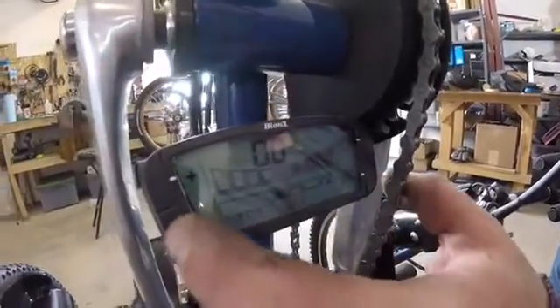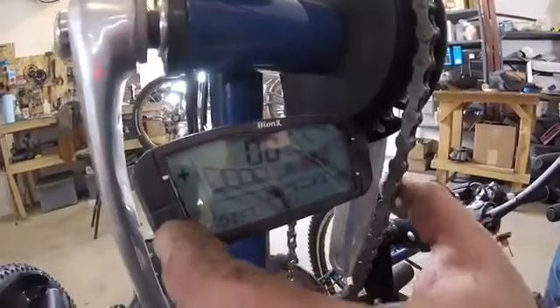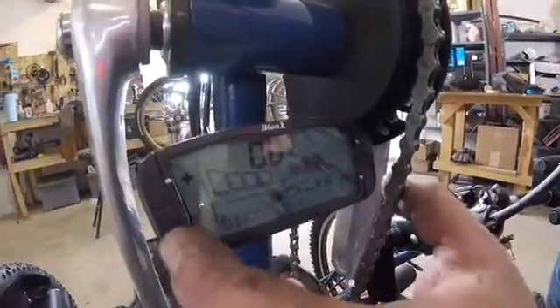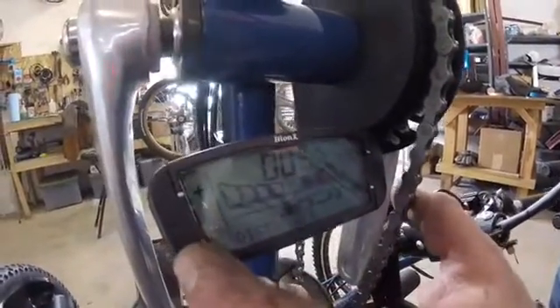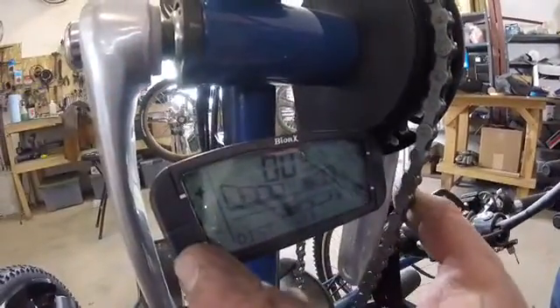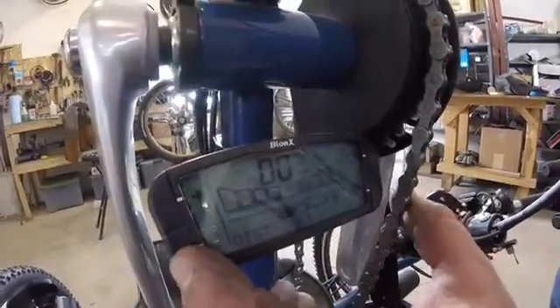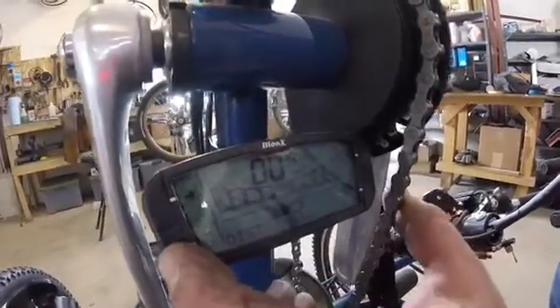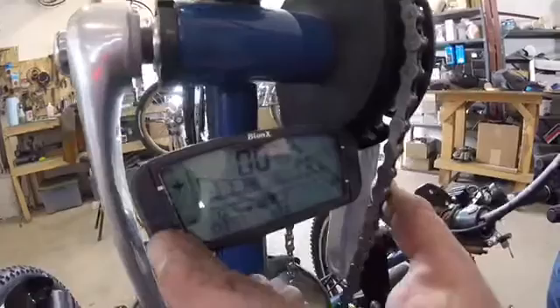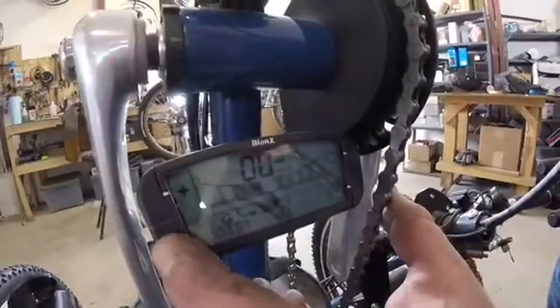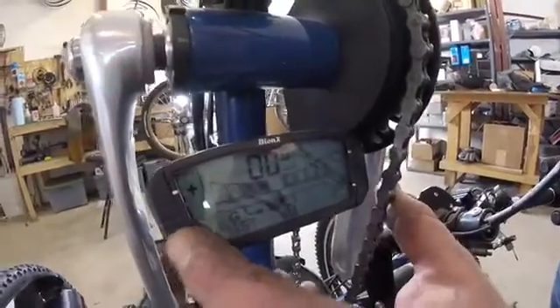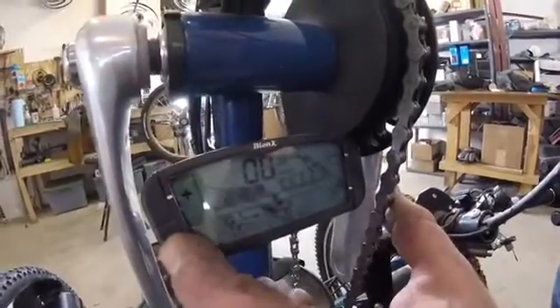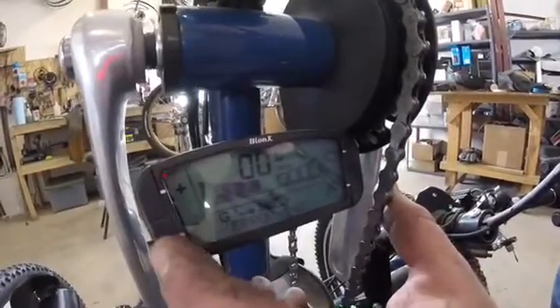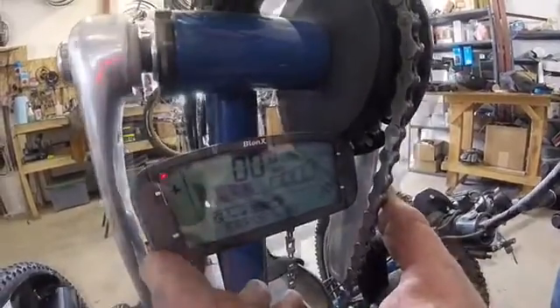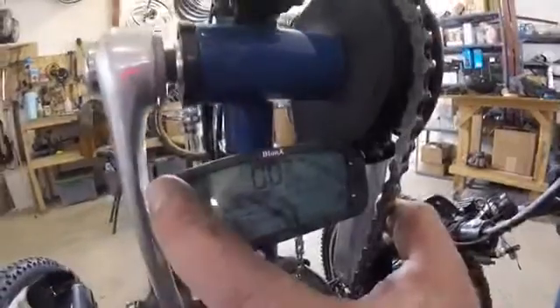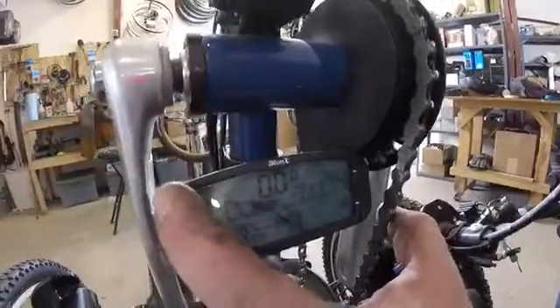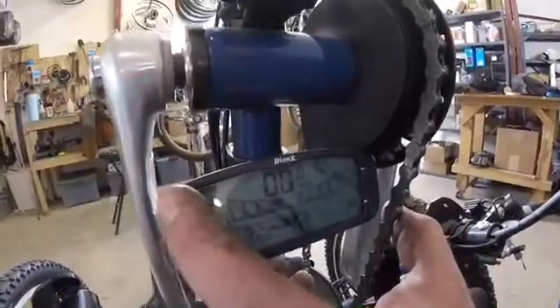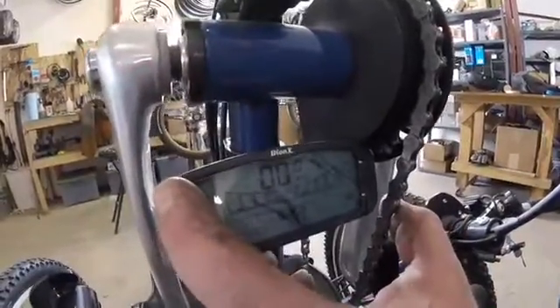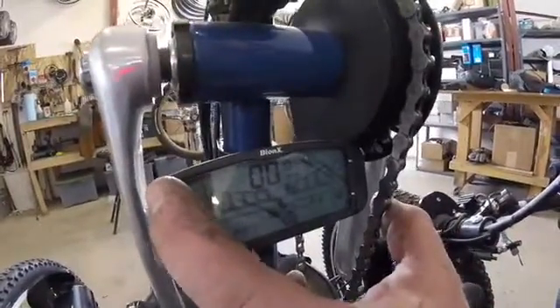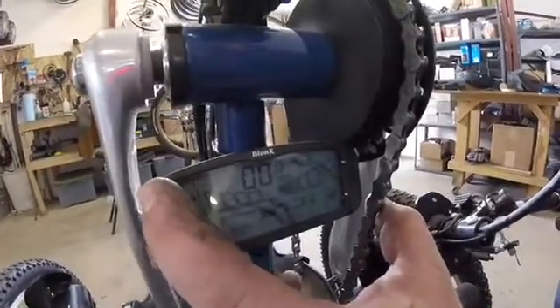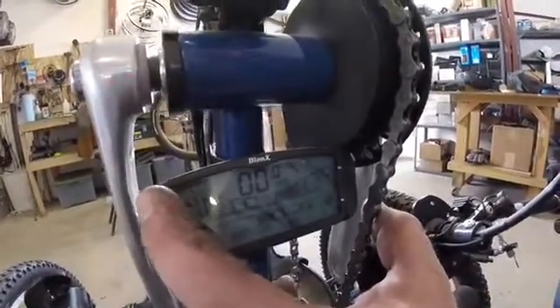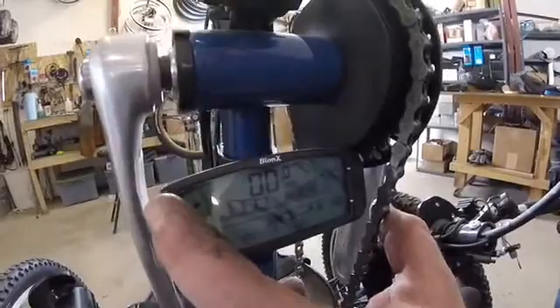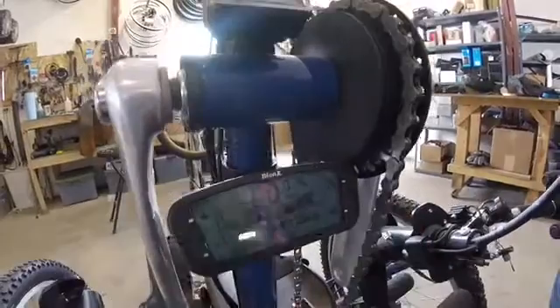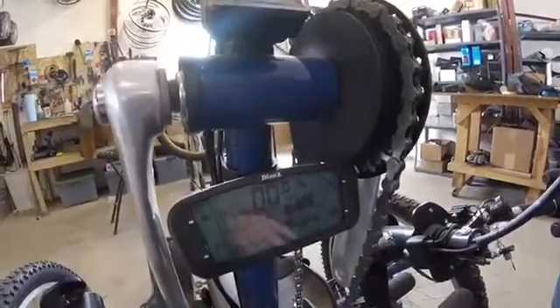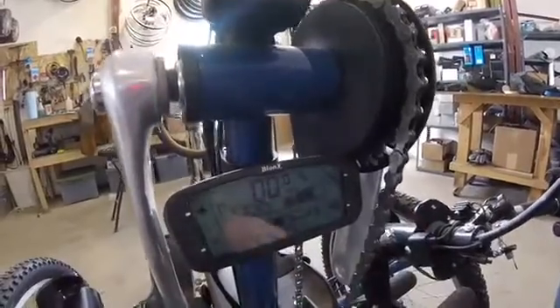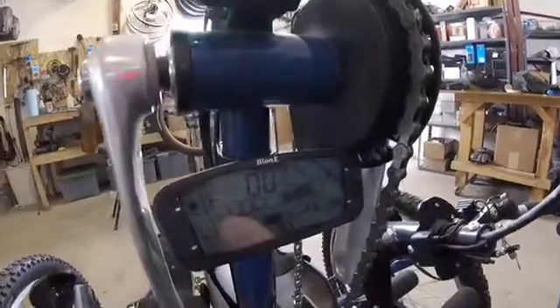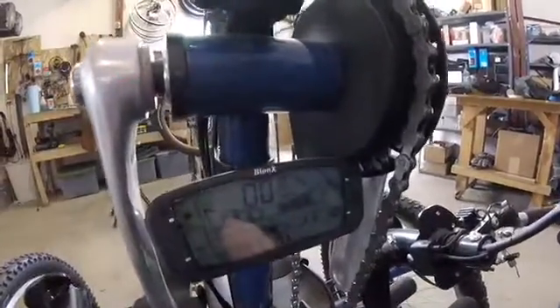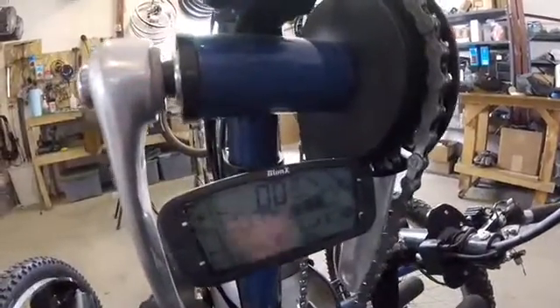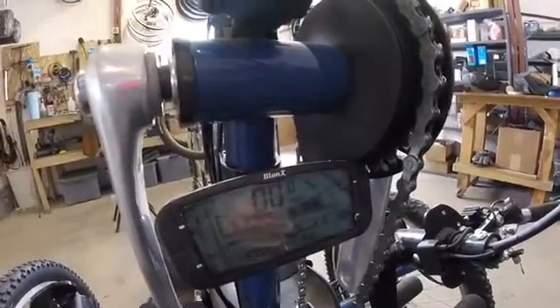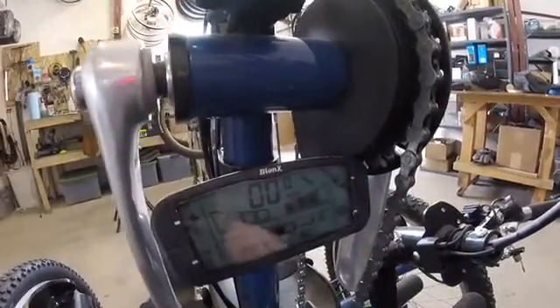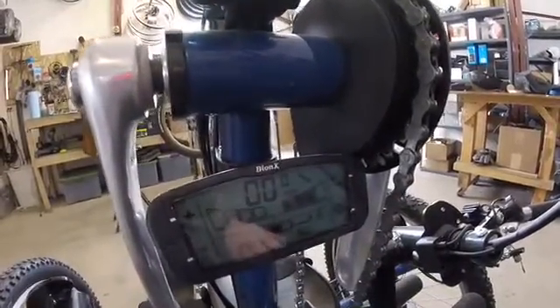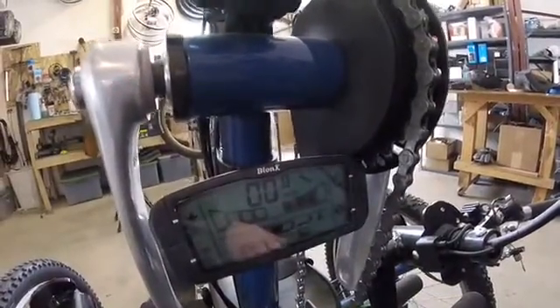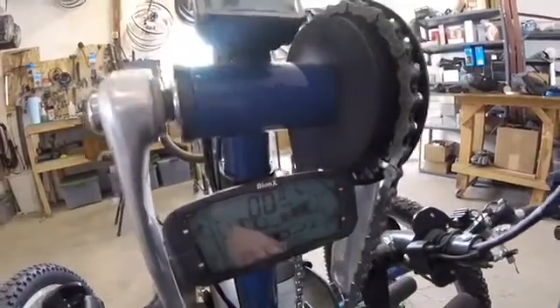If you turn it down, this is a regenerative mode. We'll turn it back up to assist mode. You have to start going two kilometers per hour and then the electric assist will start helping you pedal.